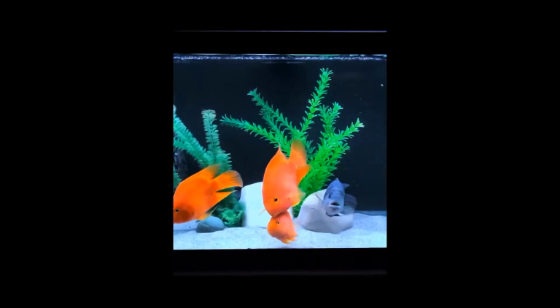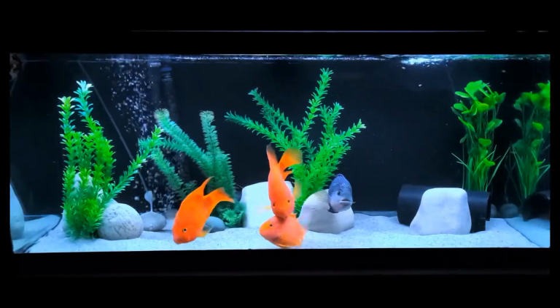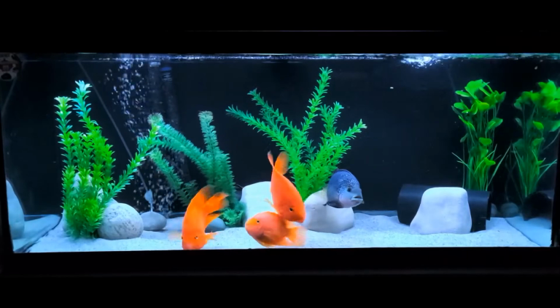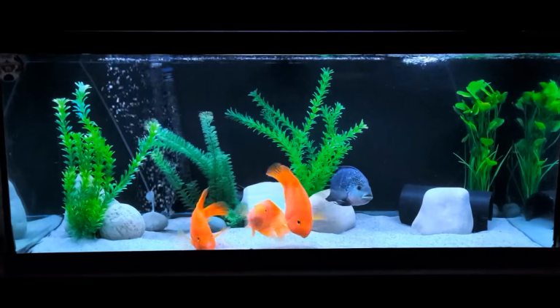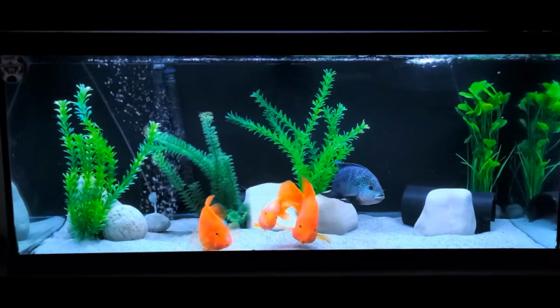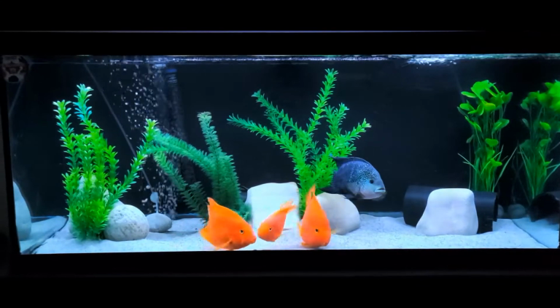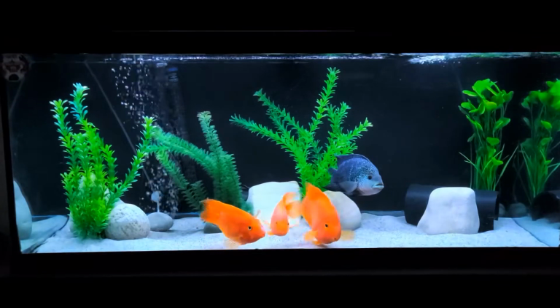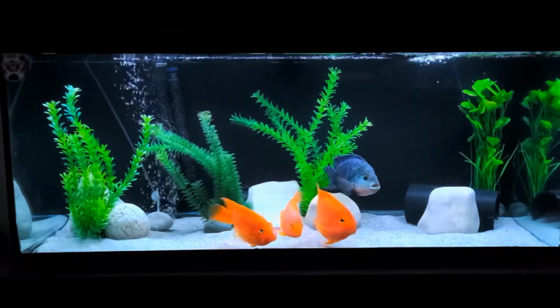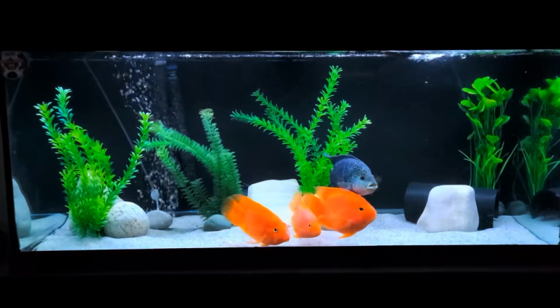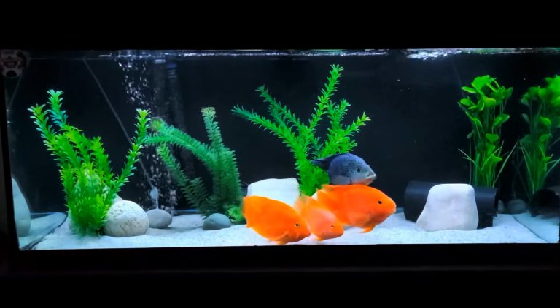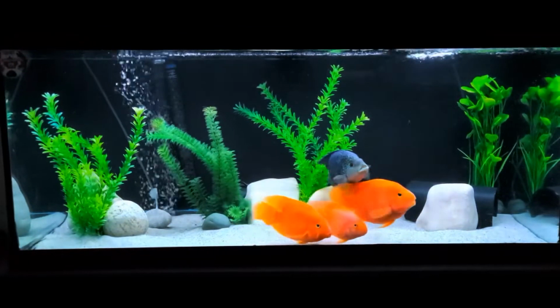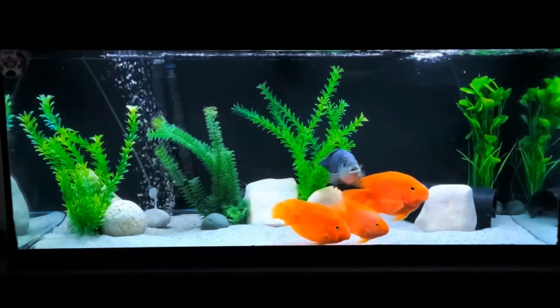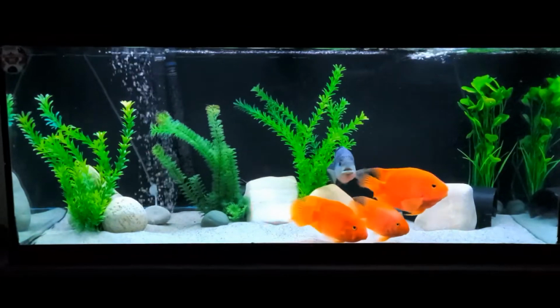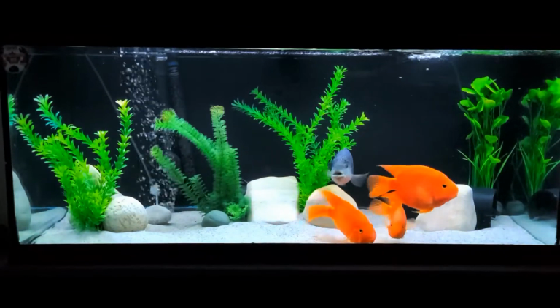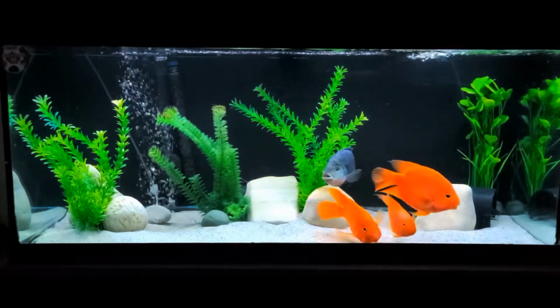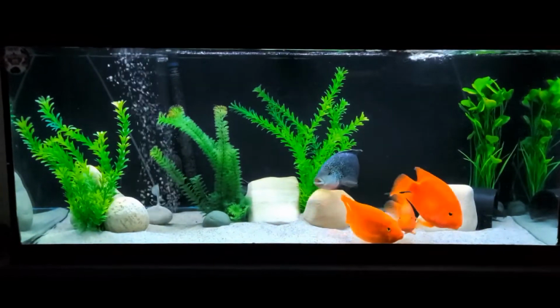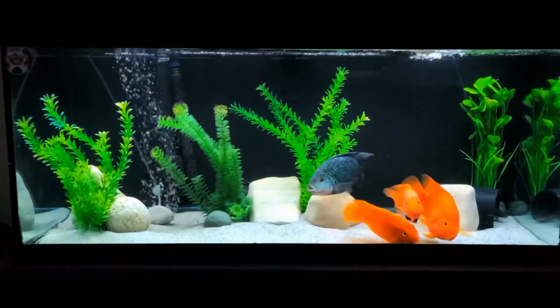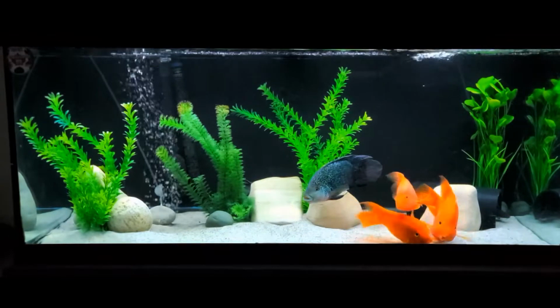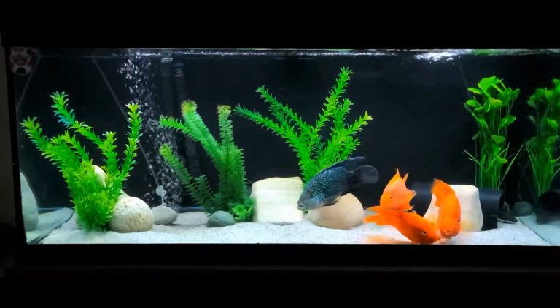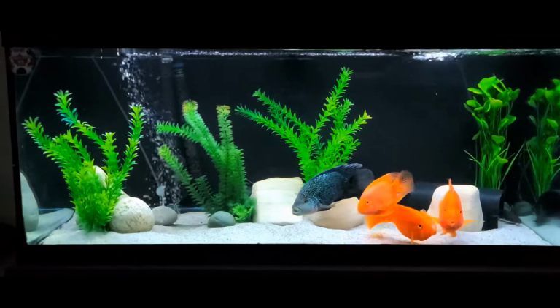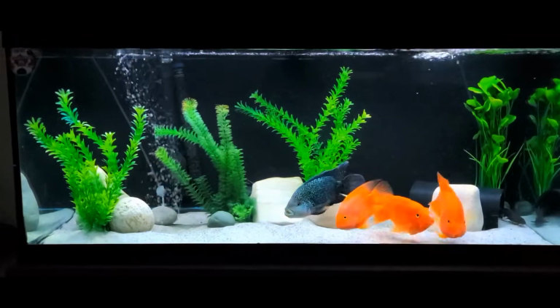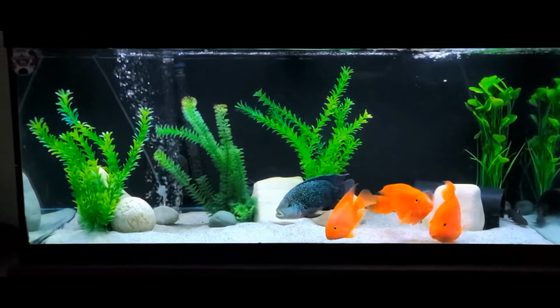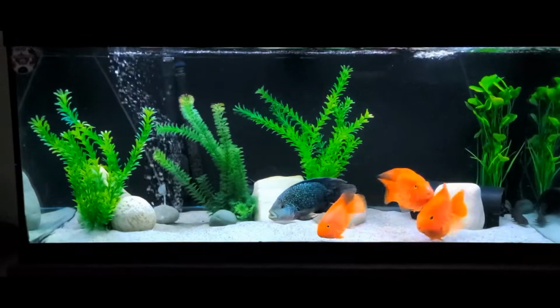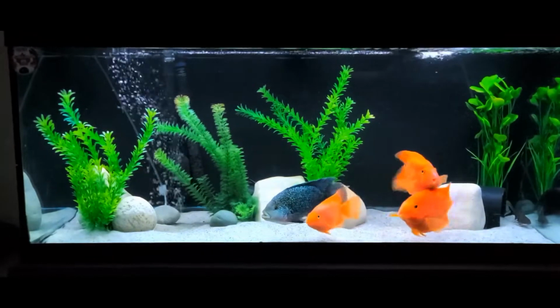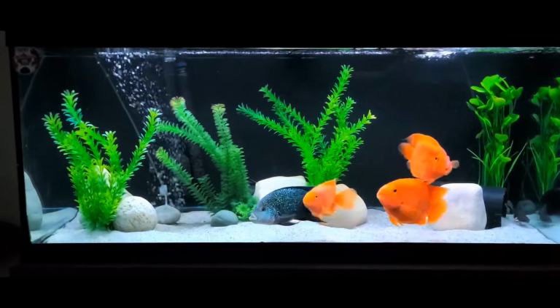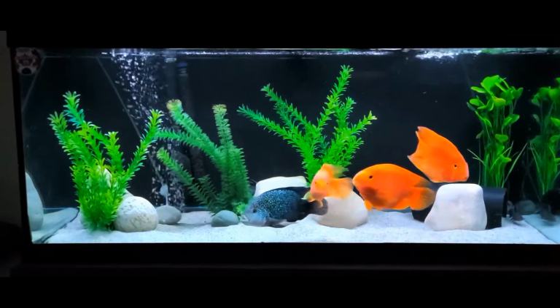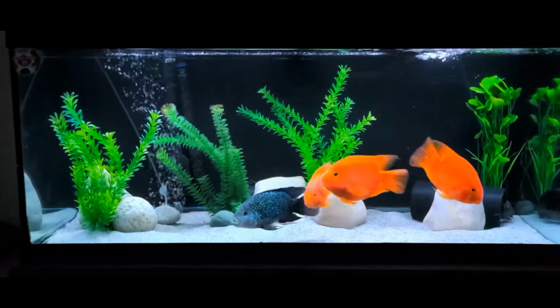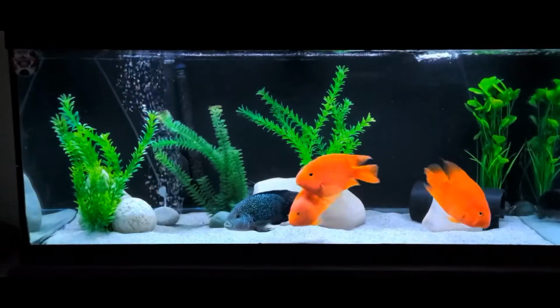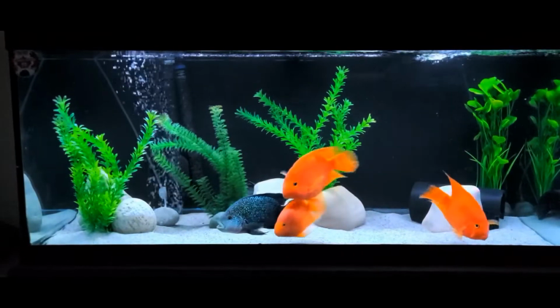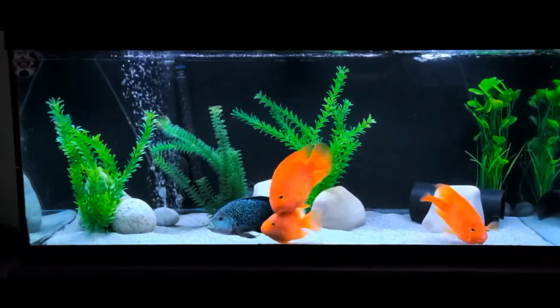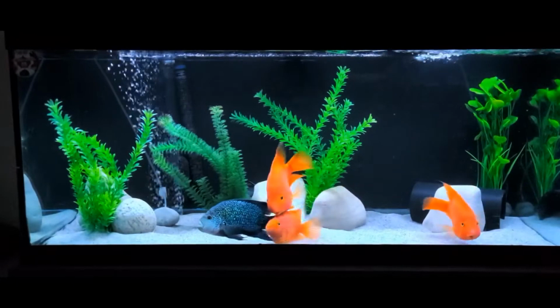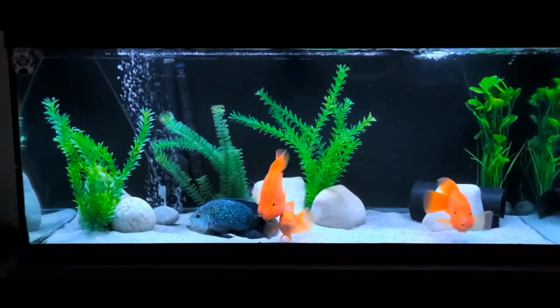Here we are looking at one of my 75 gallon aquariums. This aquarium is home to my three parrotfish, Albus my Jack Dempsey, two Cynodontus catfish, a Pictus catfish, and a Pleco.